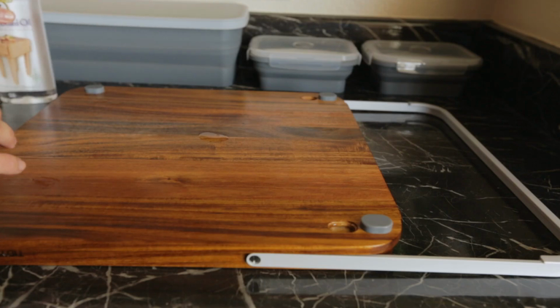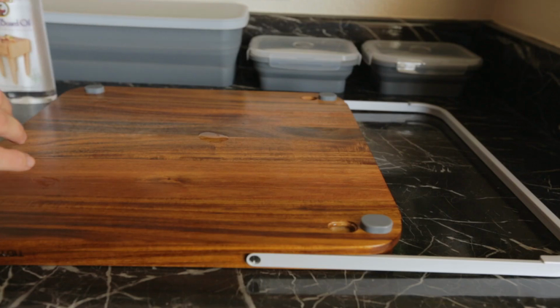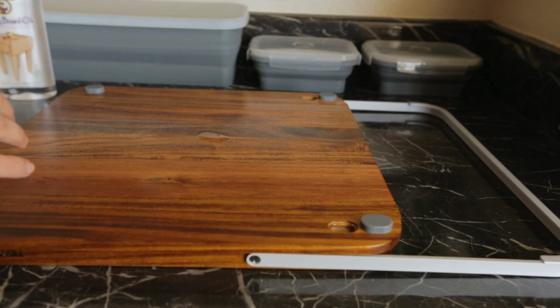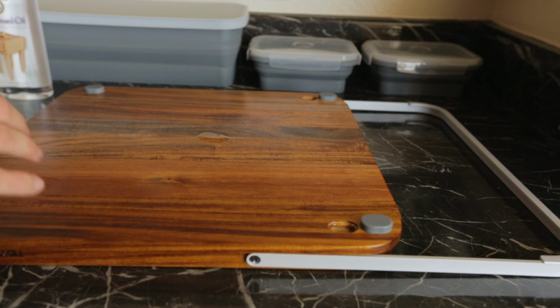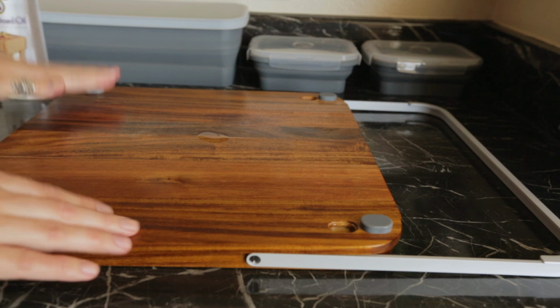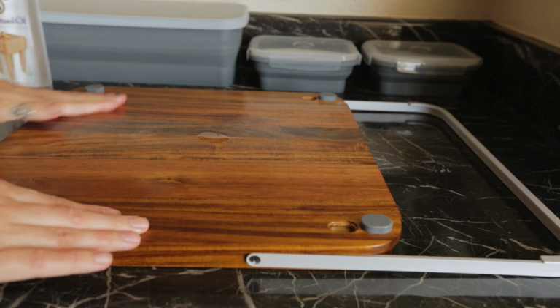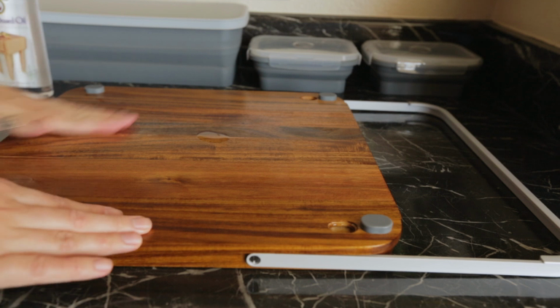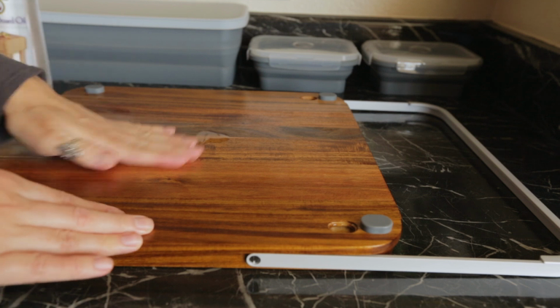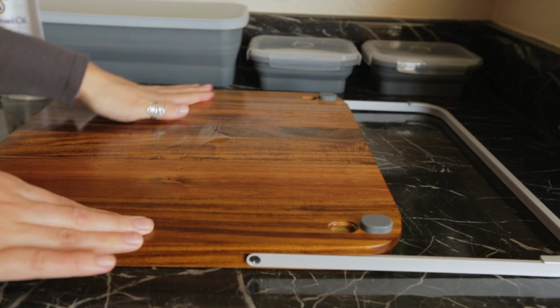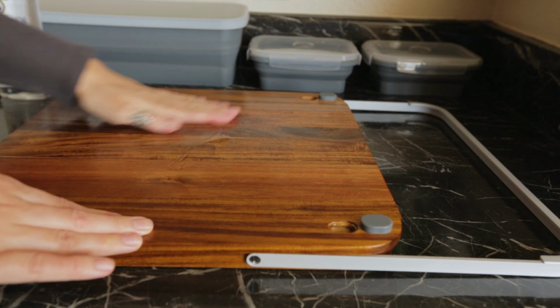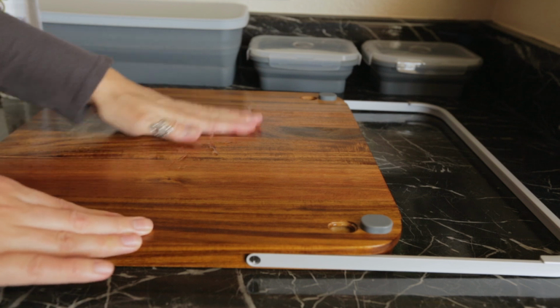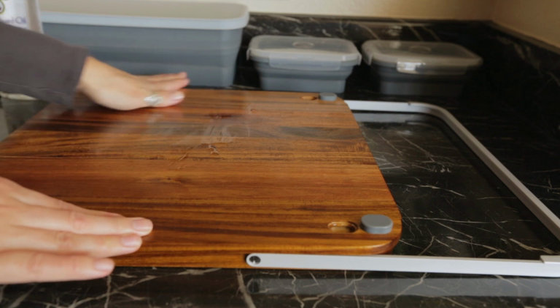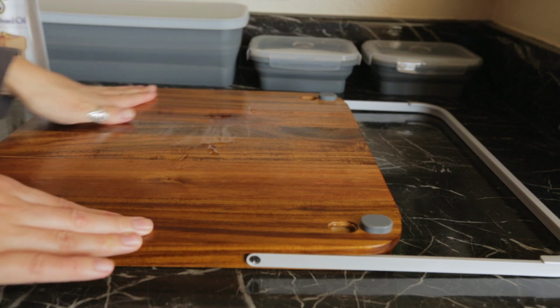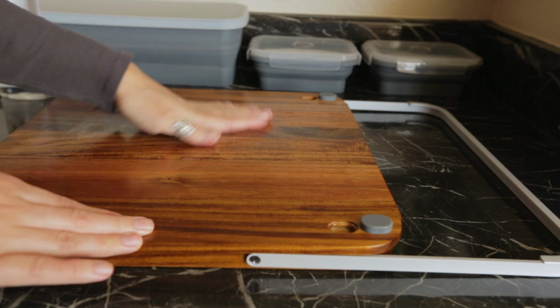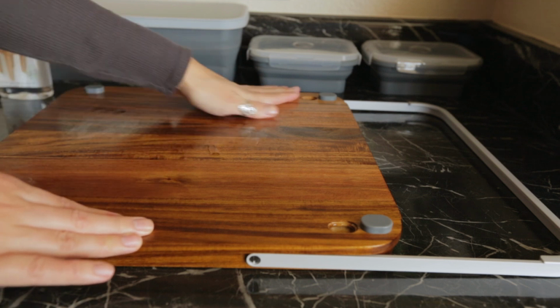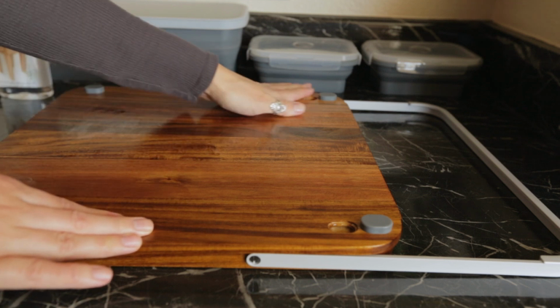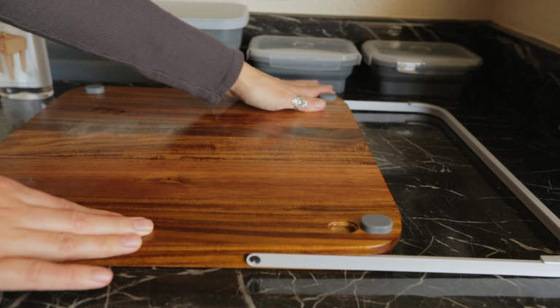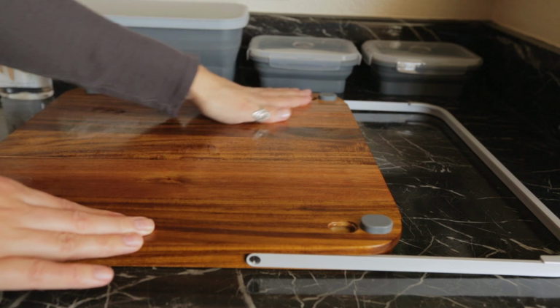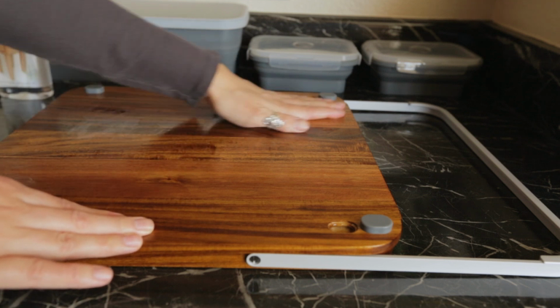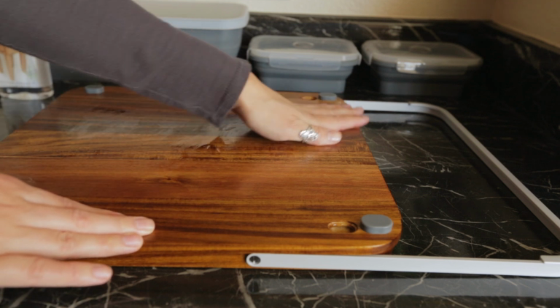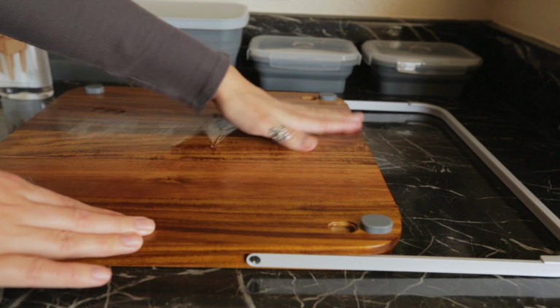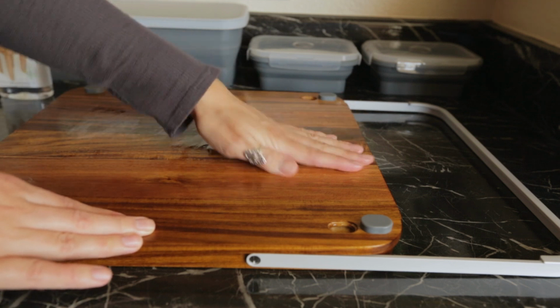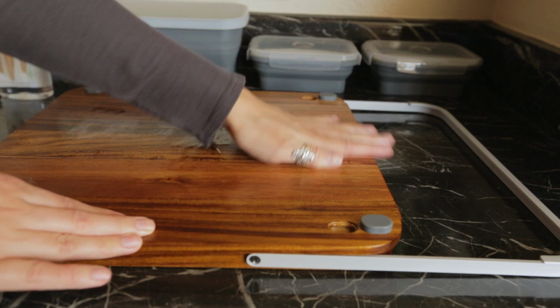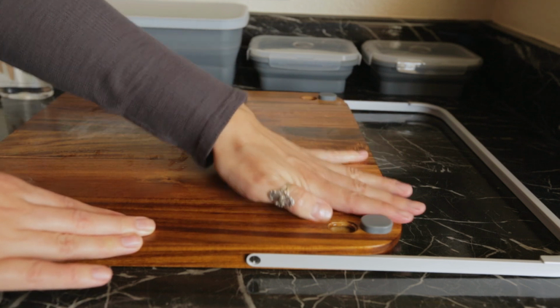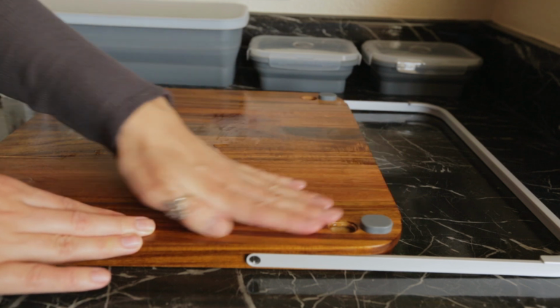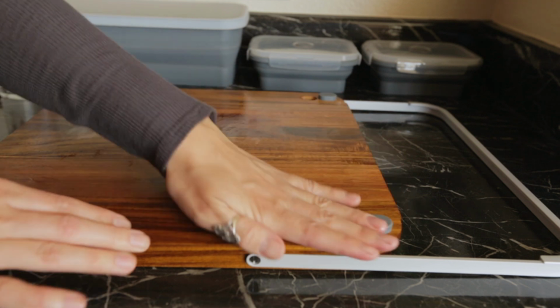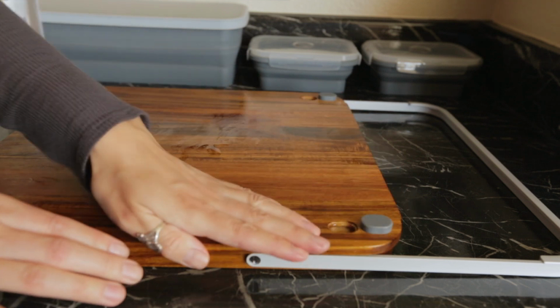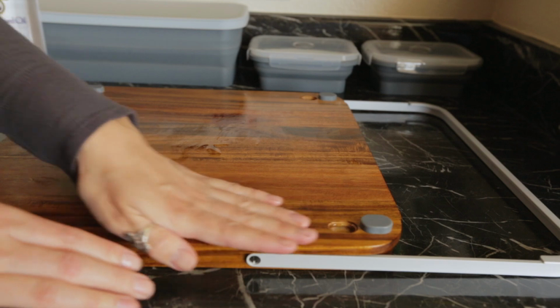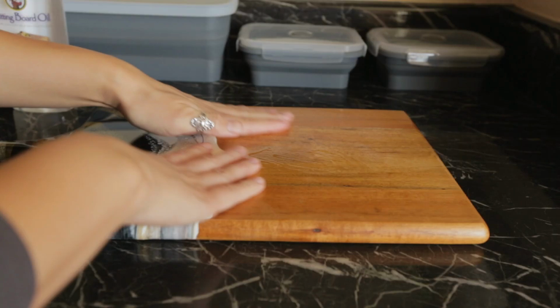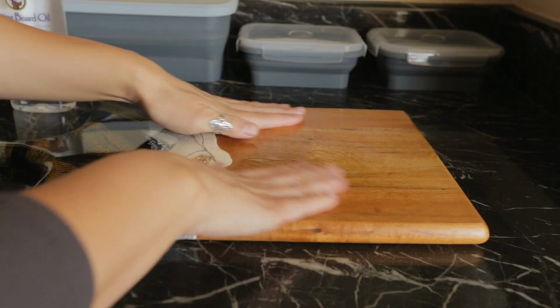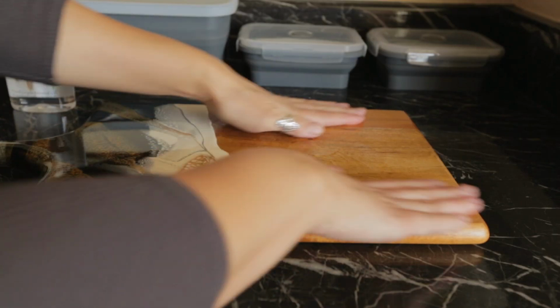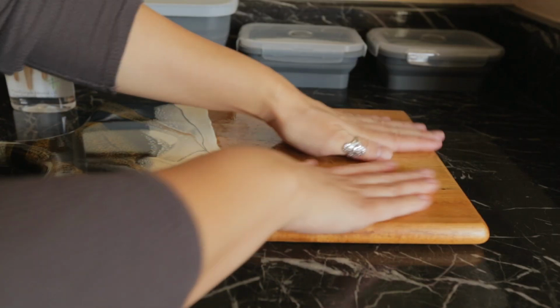For surfaces that are thicker than an inch and a half, apply three to four coats. If your board is thinner than that, two coats should suffice.